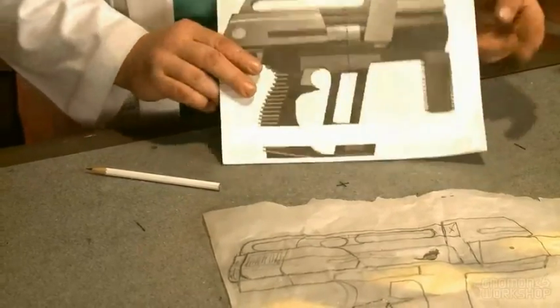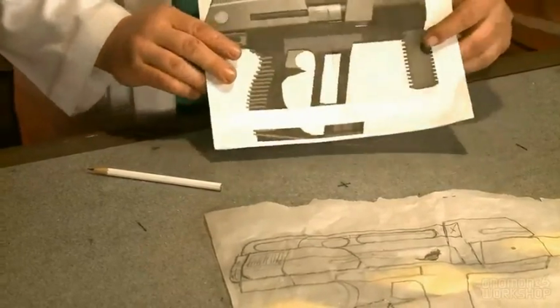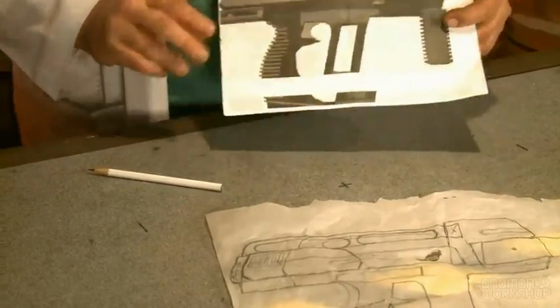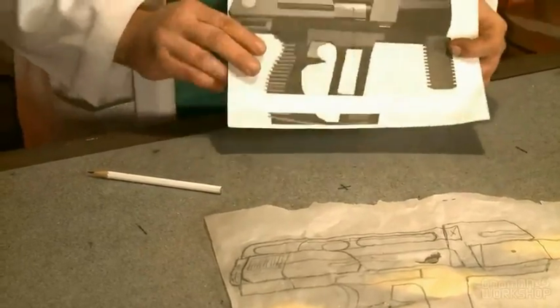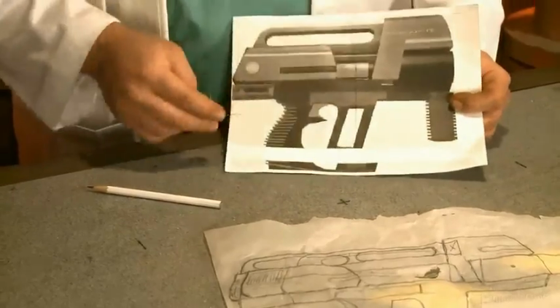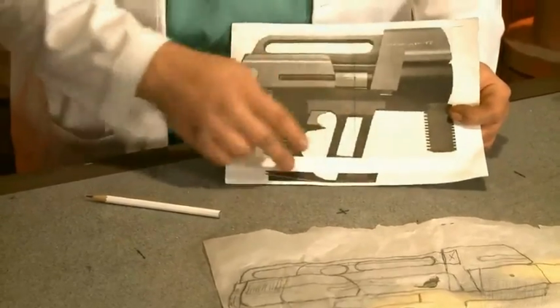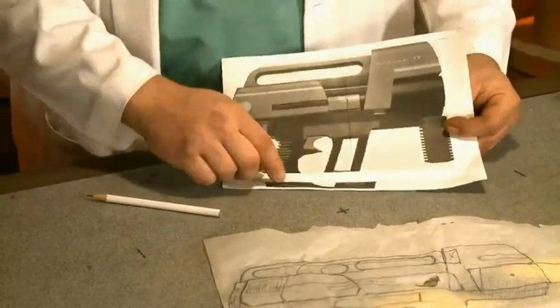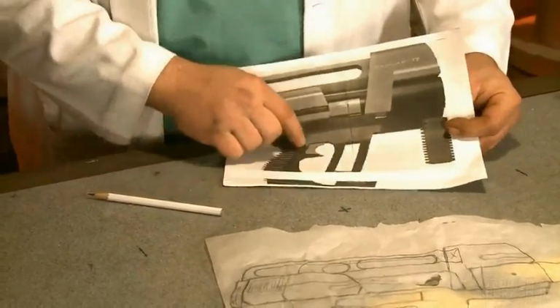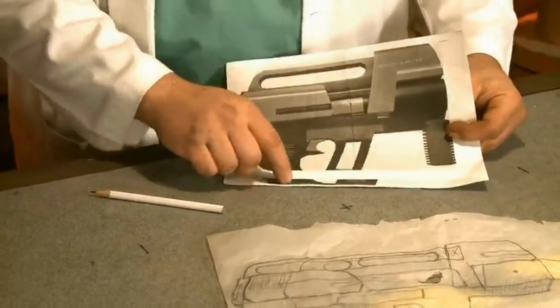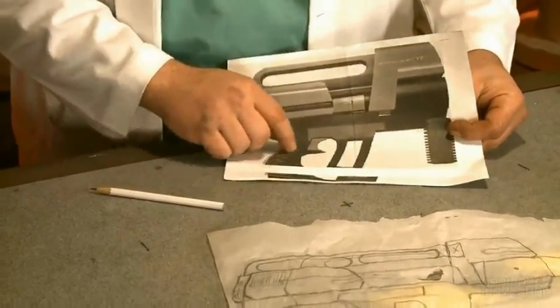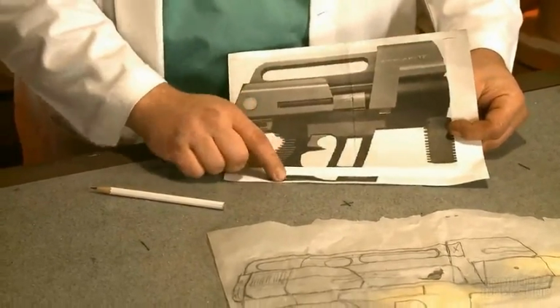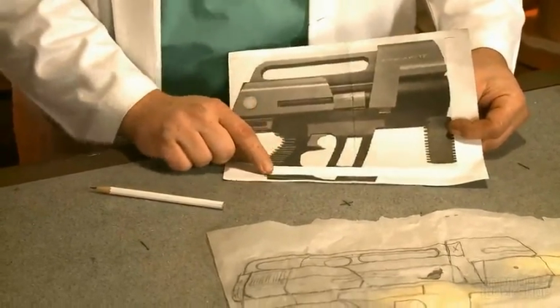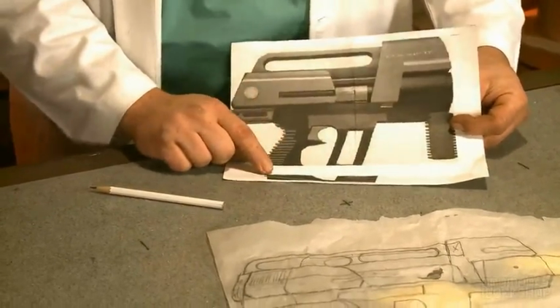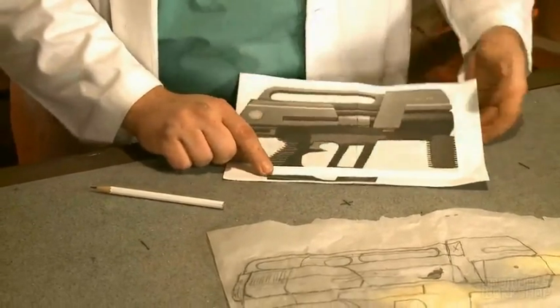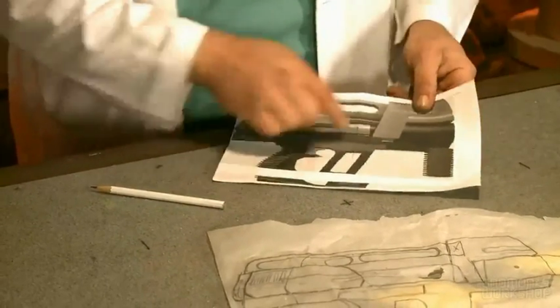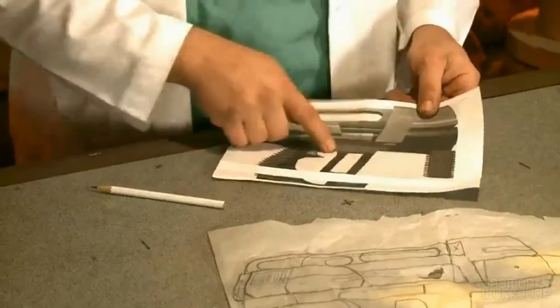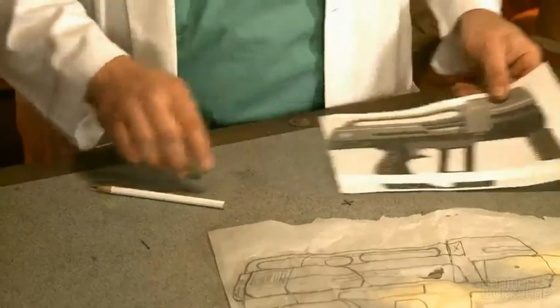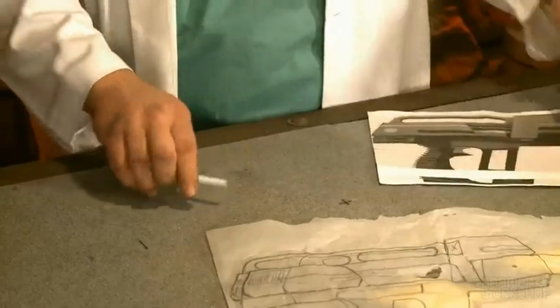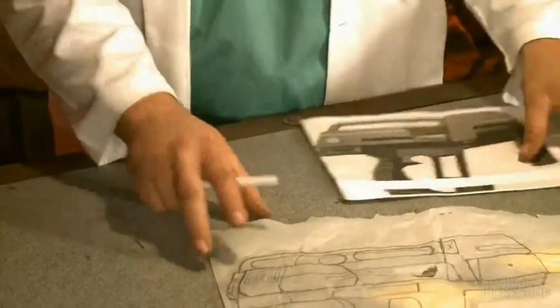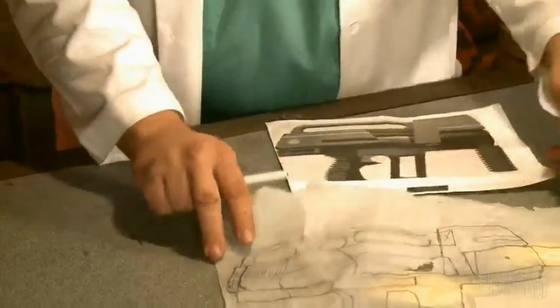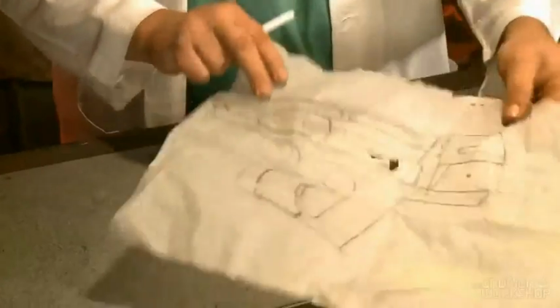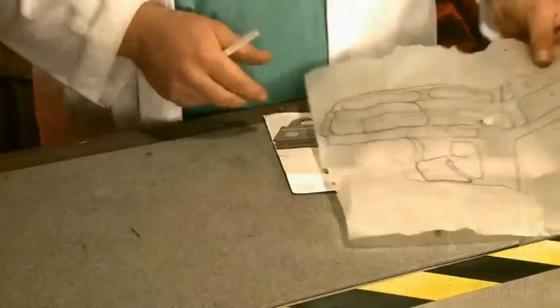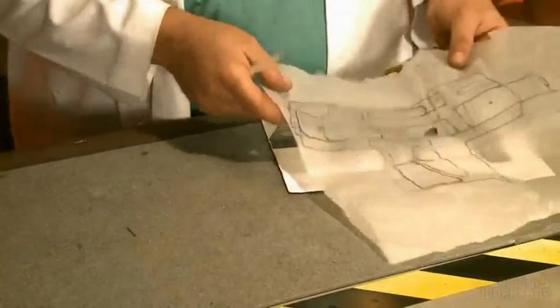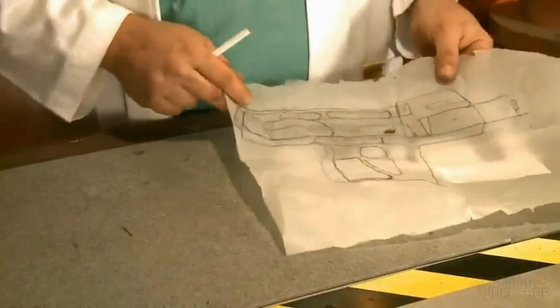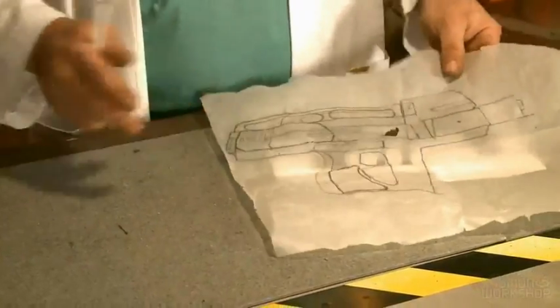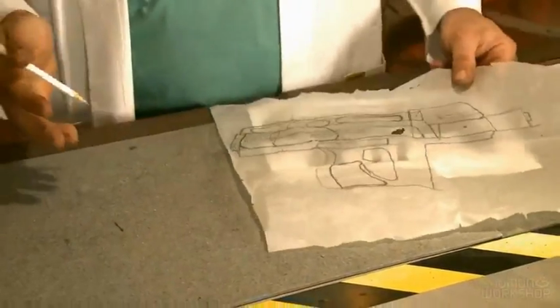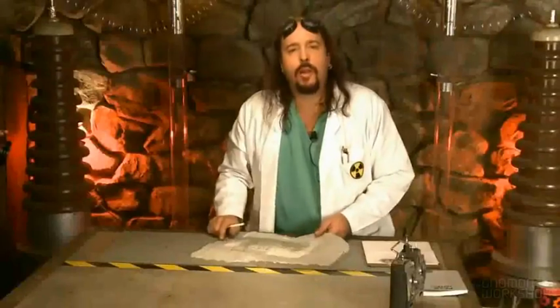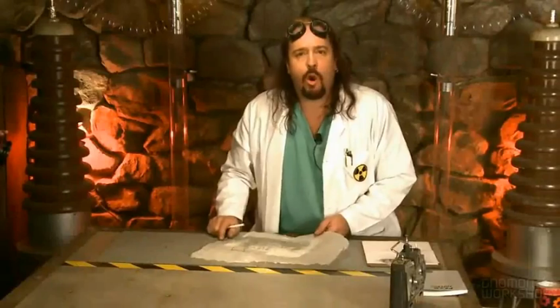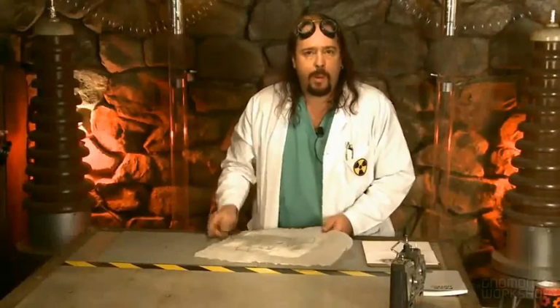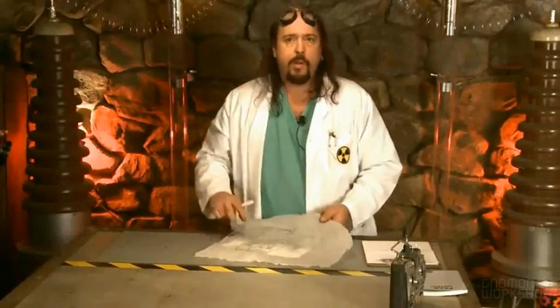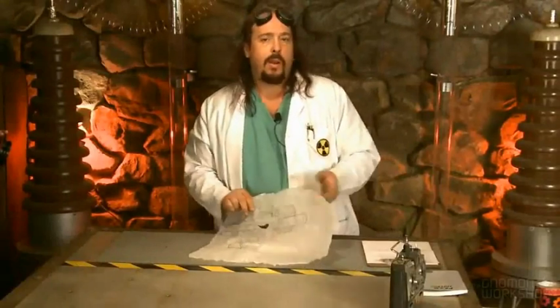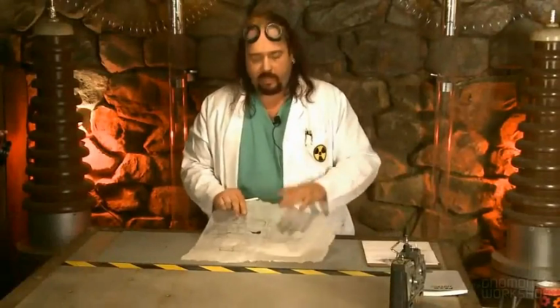Also, you can work in areas for wiring, for batteries, for practicals, stuff like that. I'm going to show you how to do a quick and easy transfer, so you don't have to use carbon paper or anything like that.